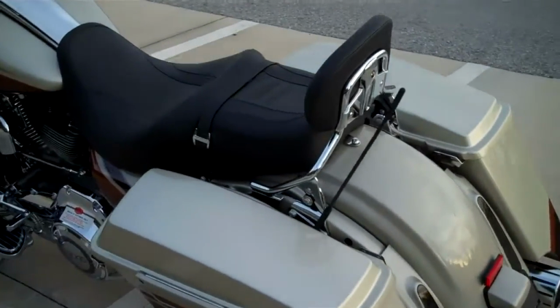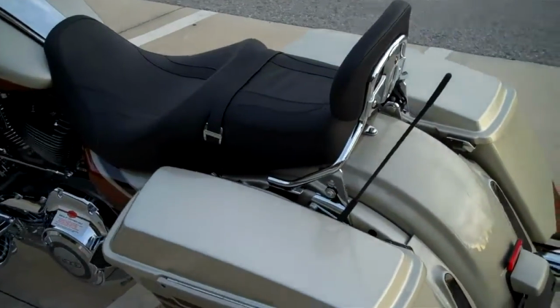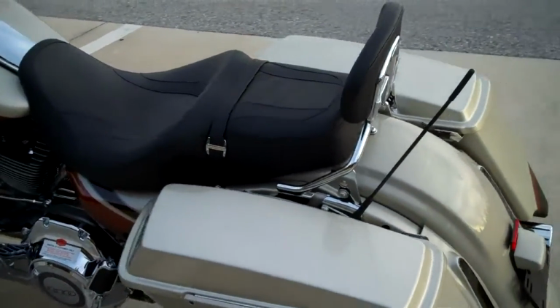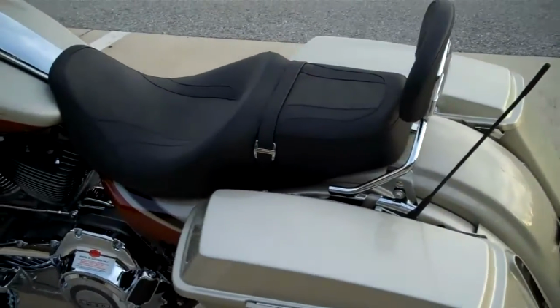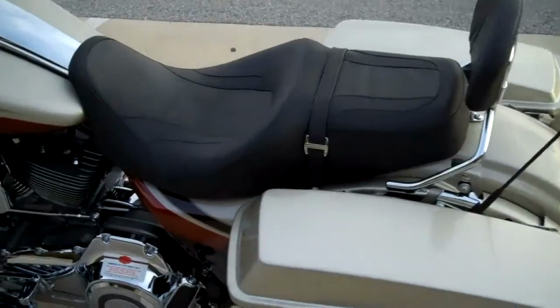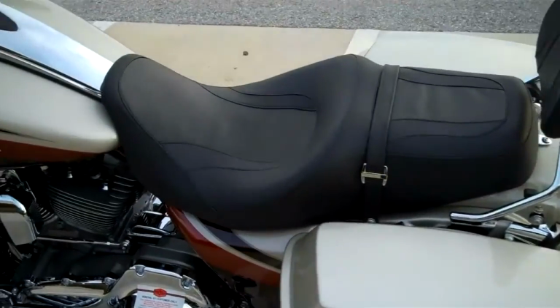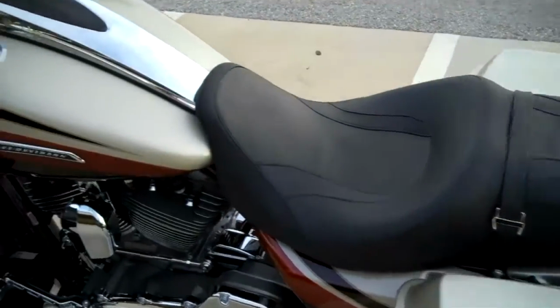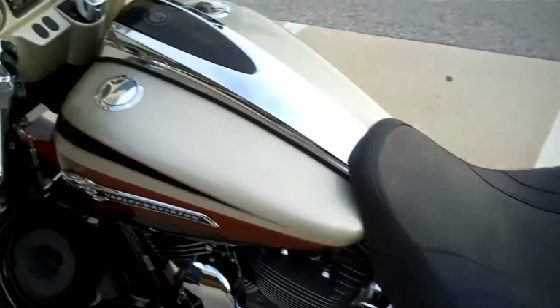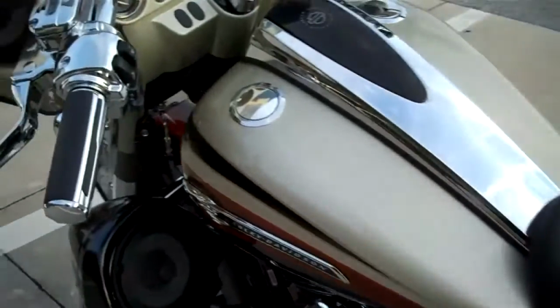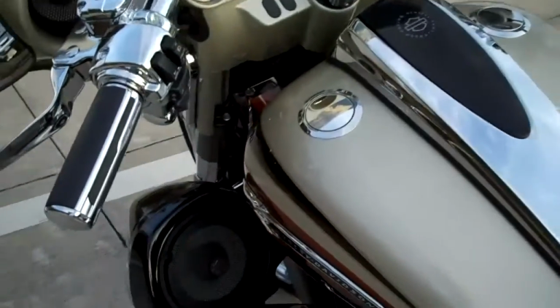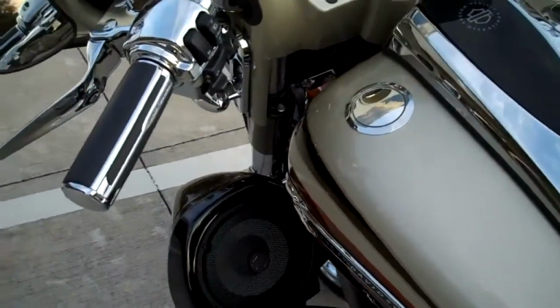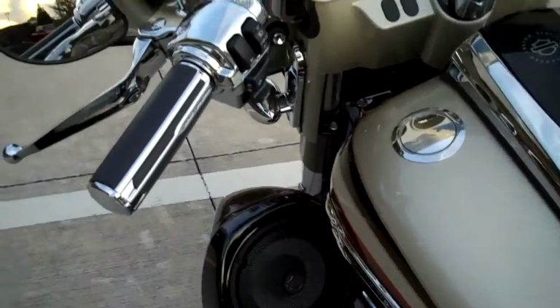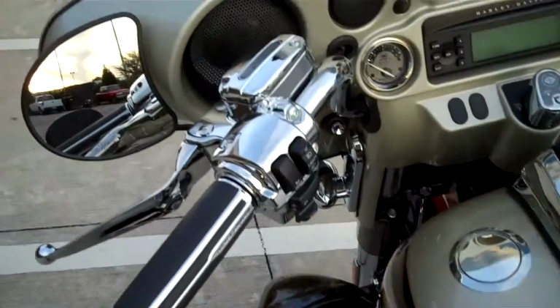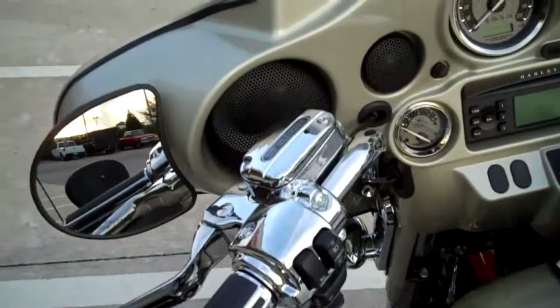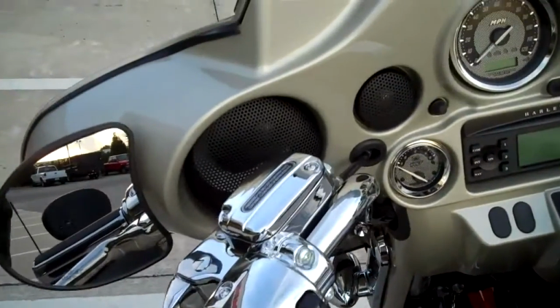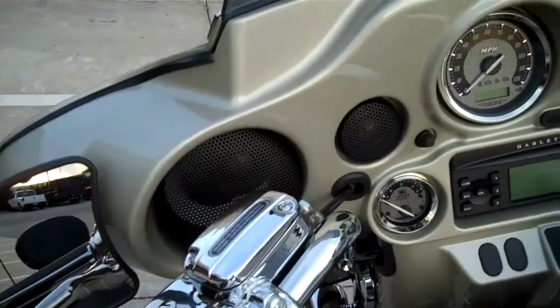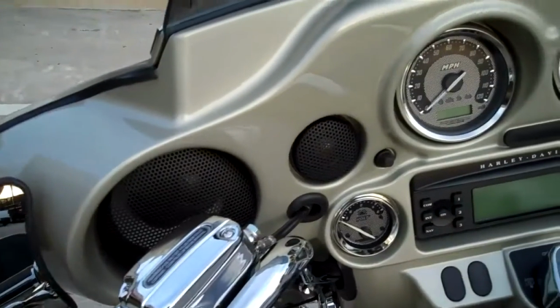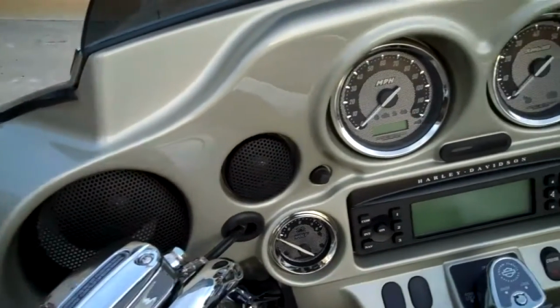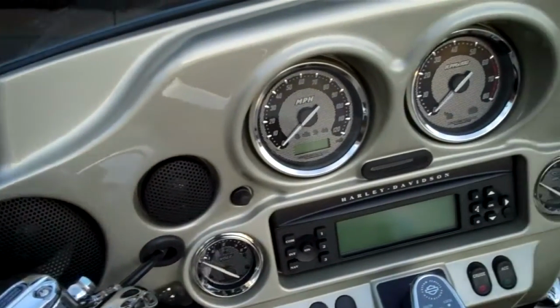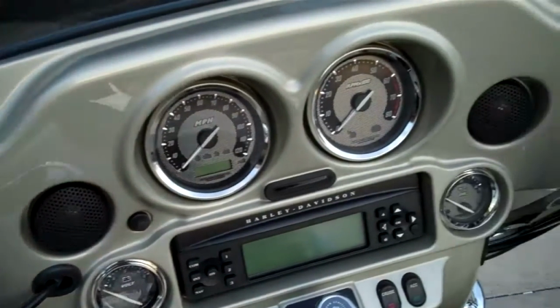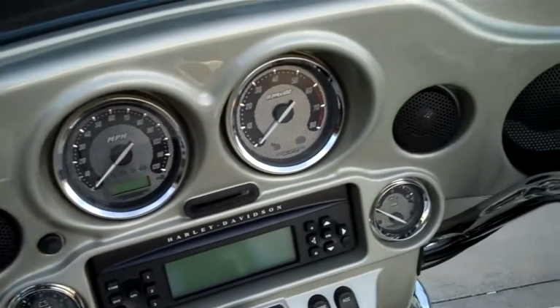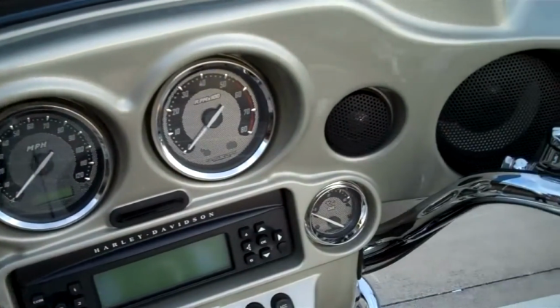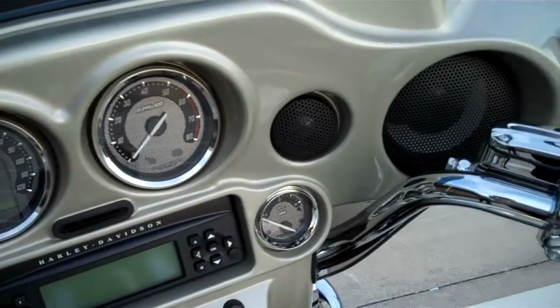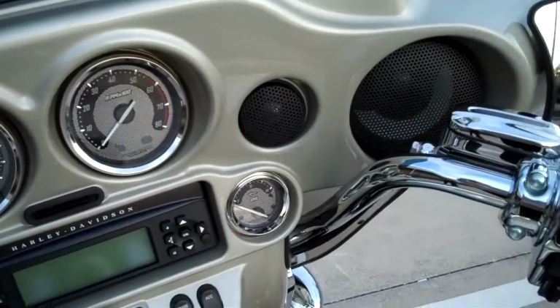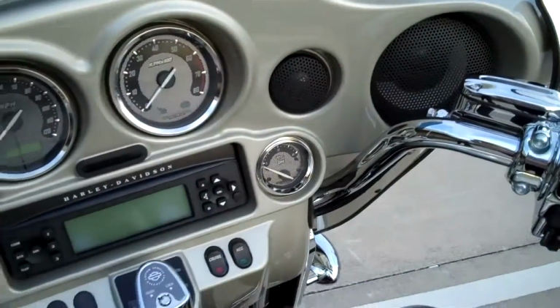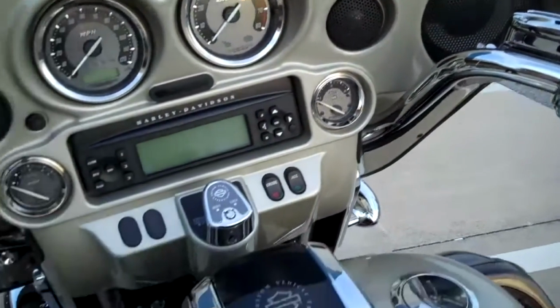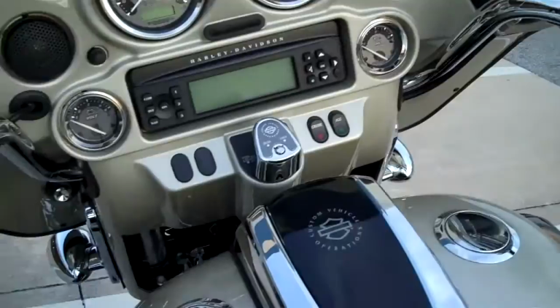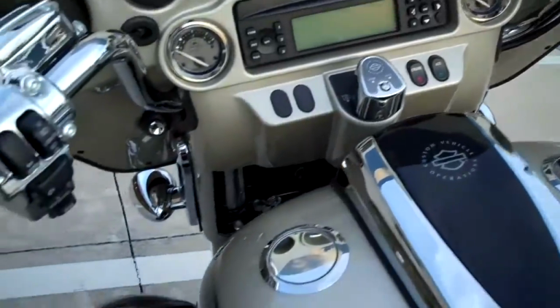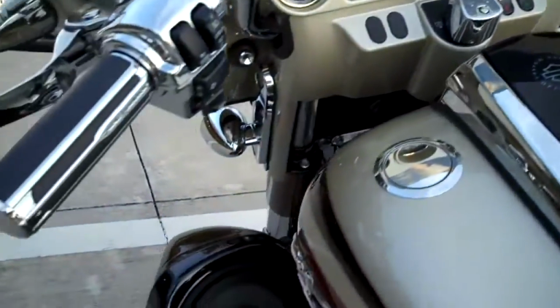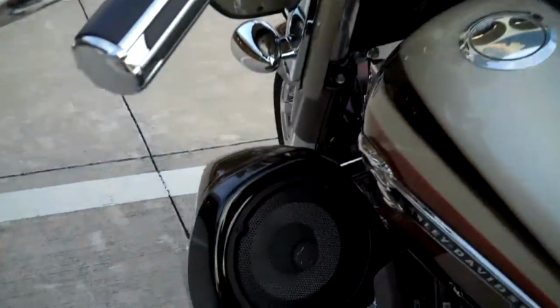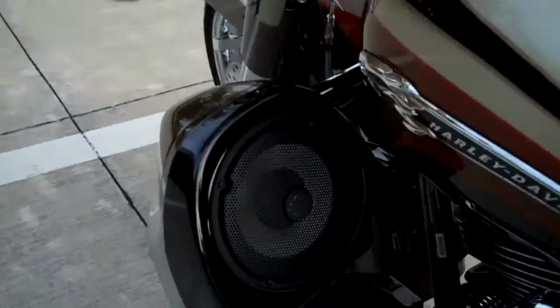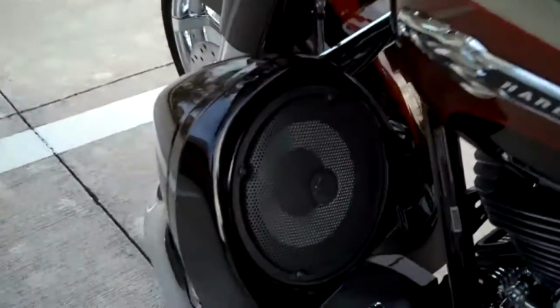And now my favorite part of this bike — it's got a six speaker, 100 watt per channel high fidelity sound system that includes a hard wired custom Harley-Davidson iPod included with the vehicle.